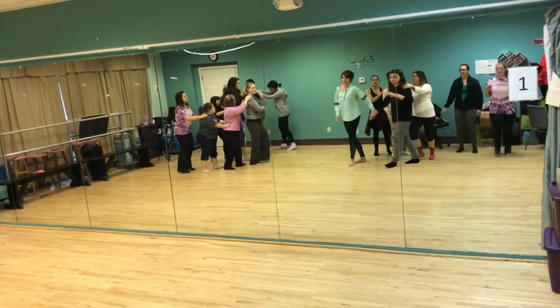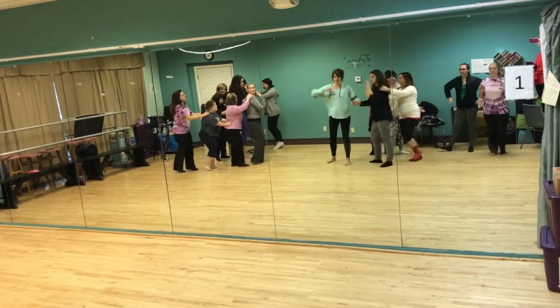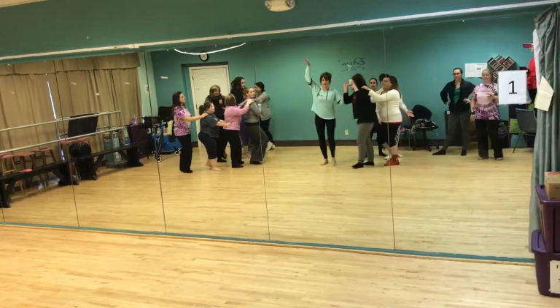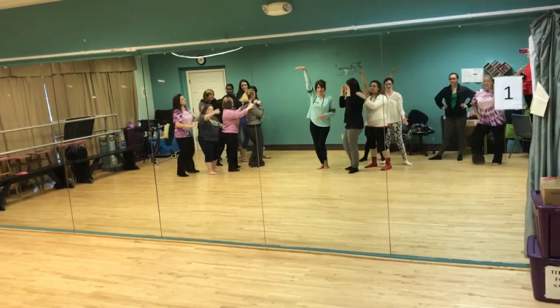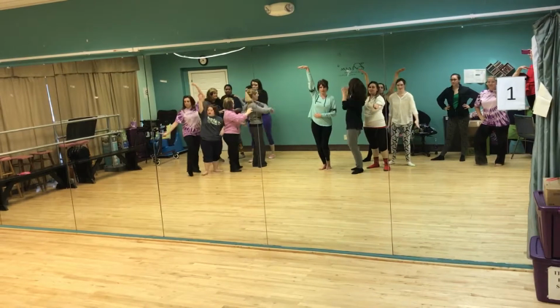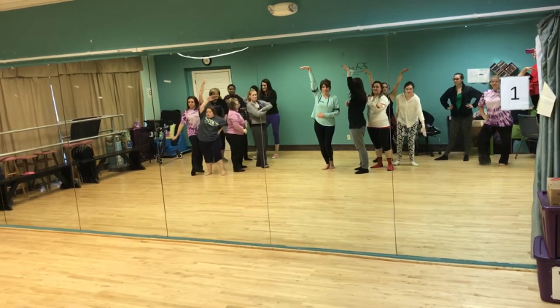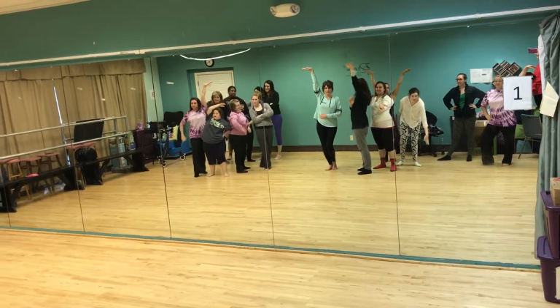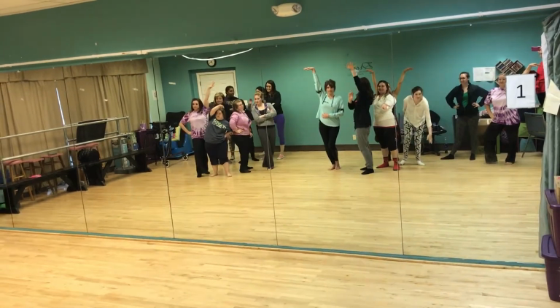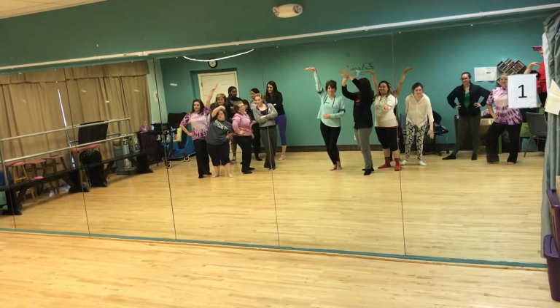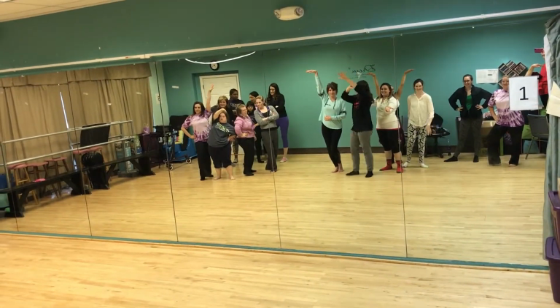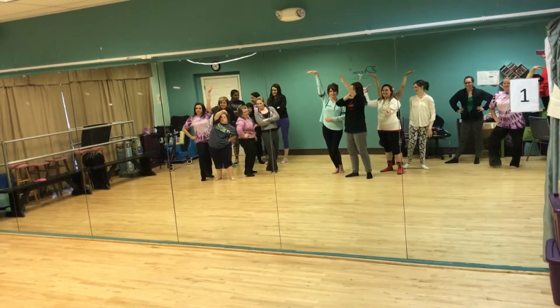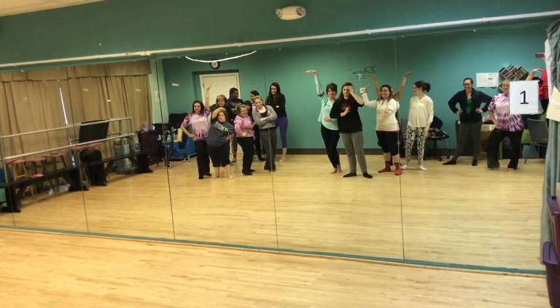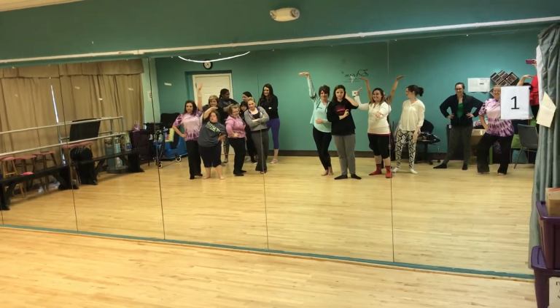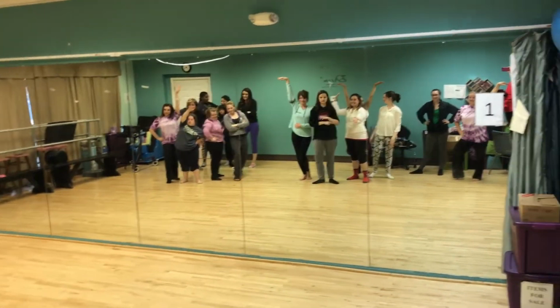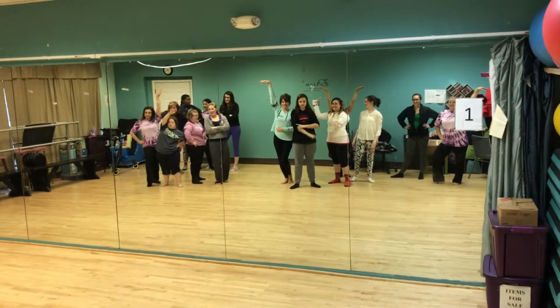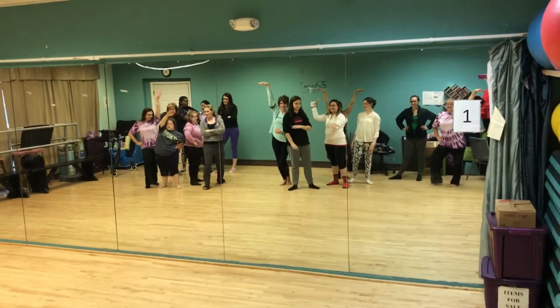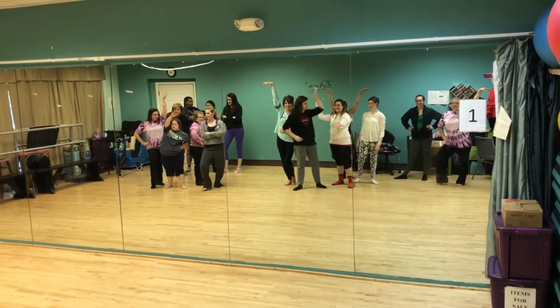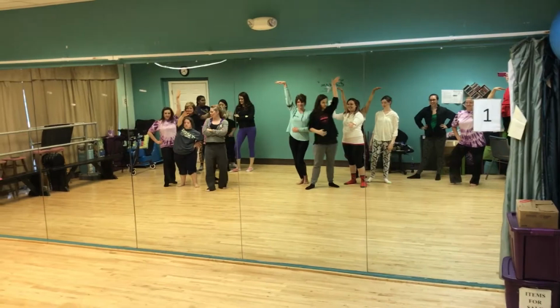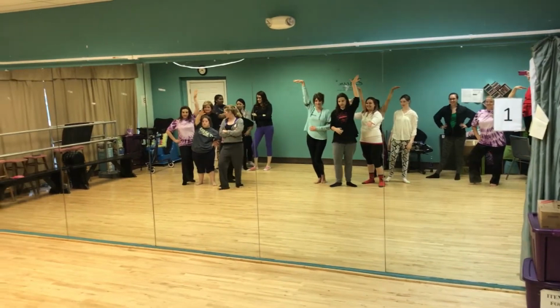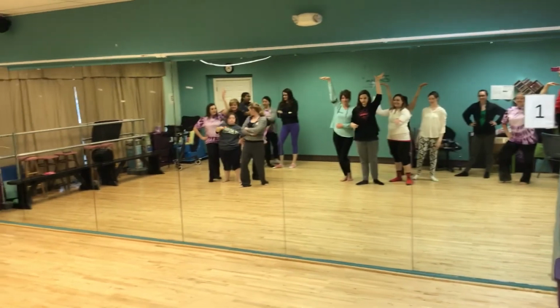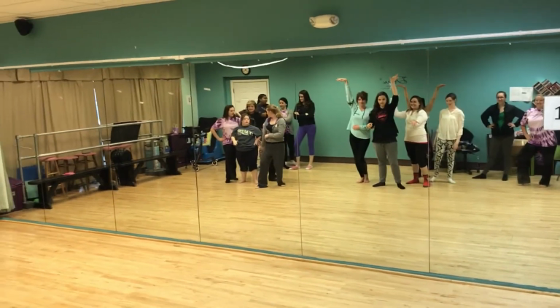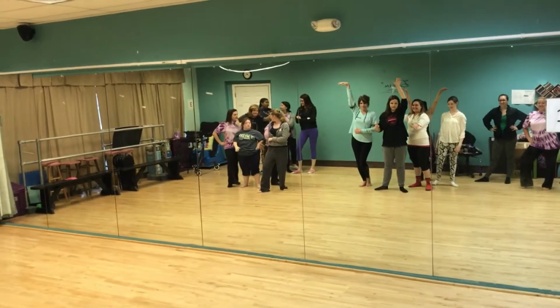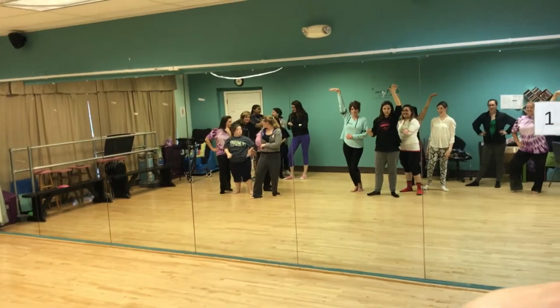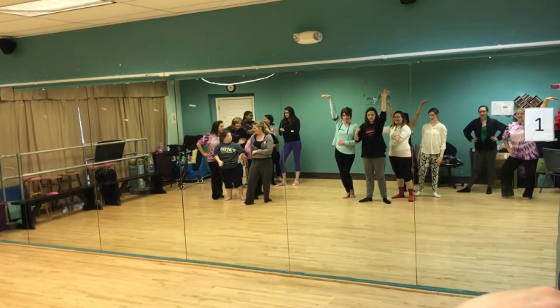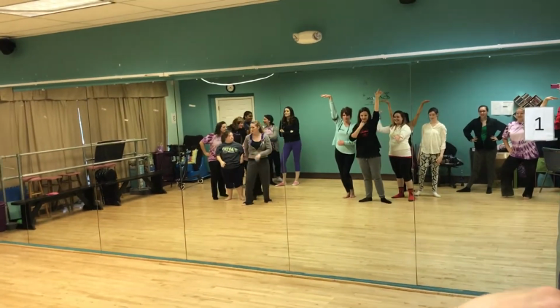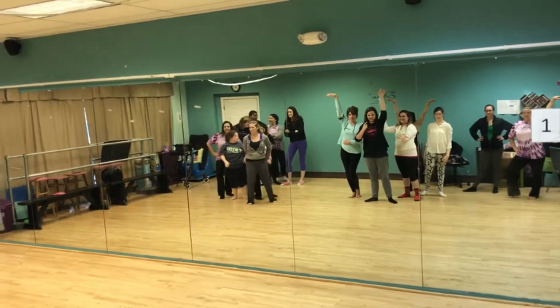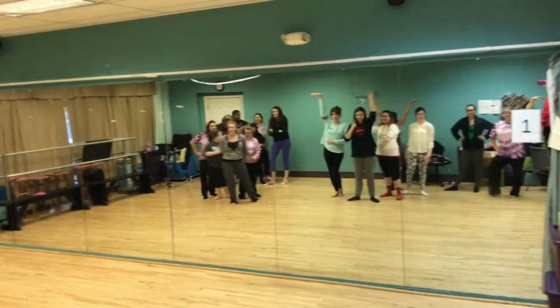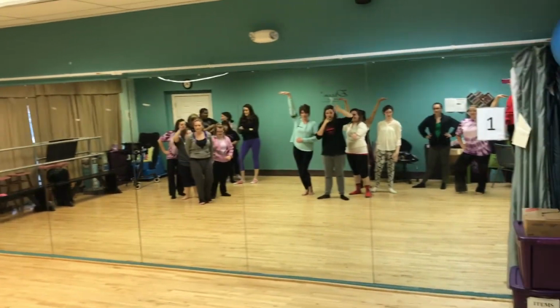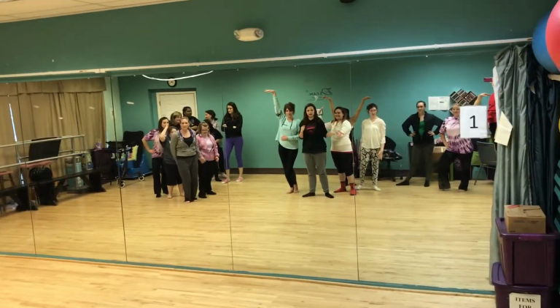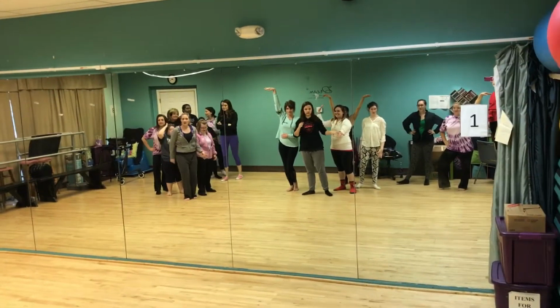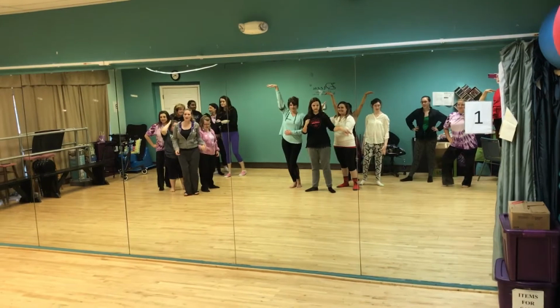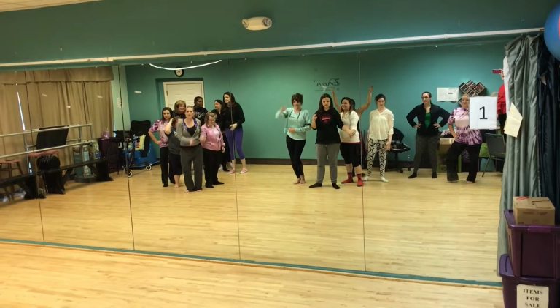Pose. Wait. Three. Five. Six, 7, 8. Clap.